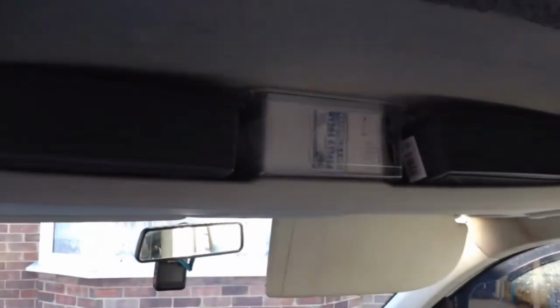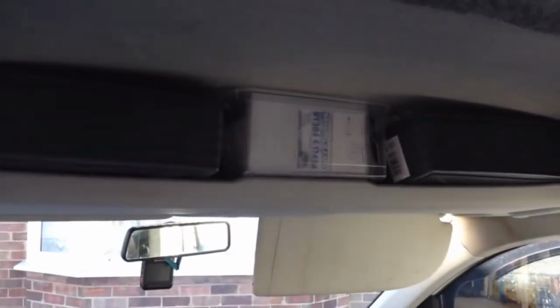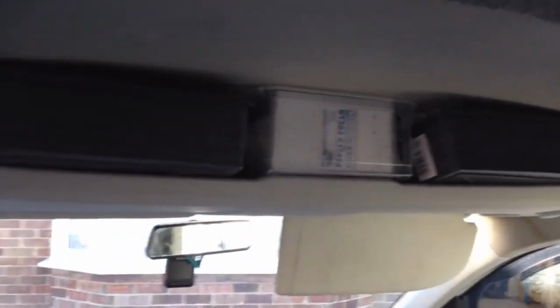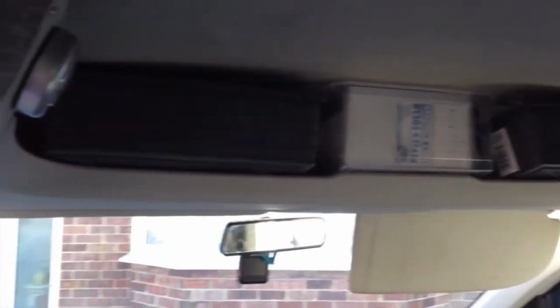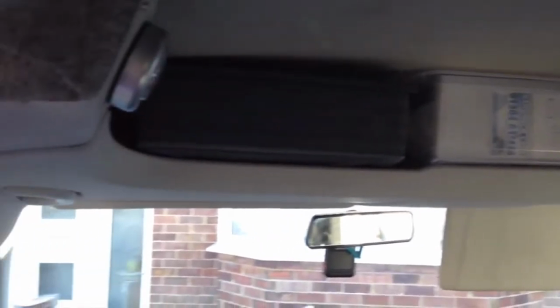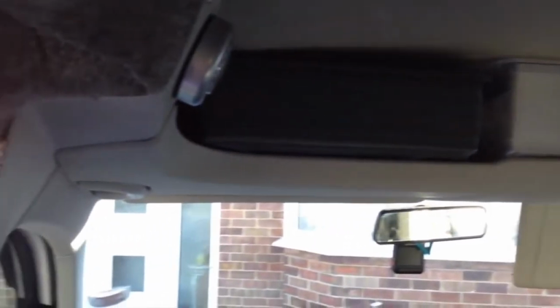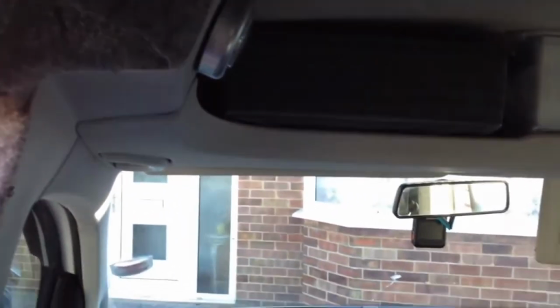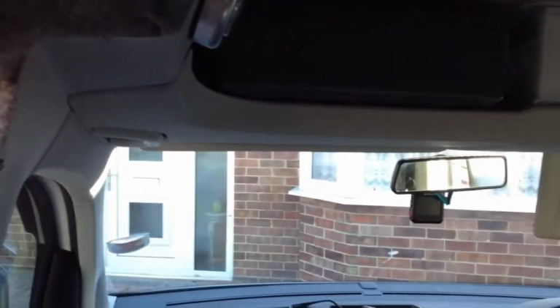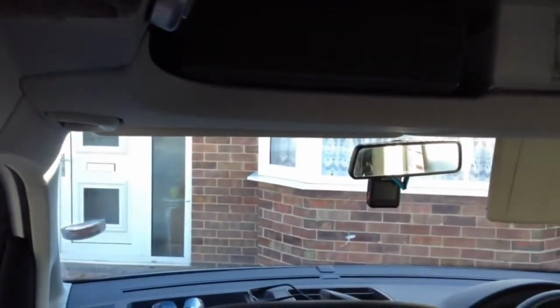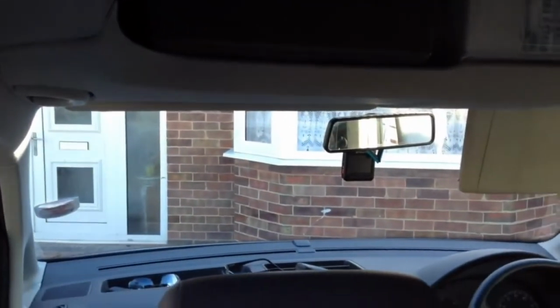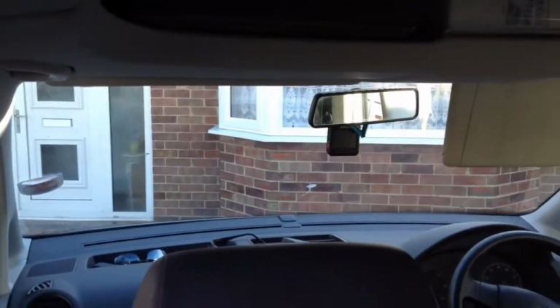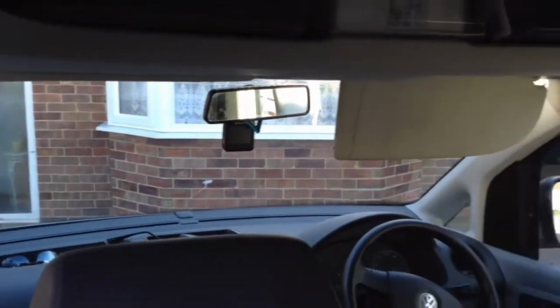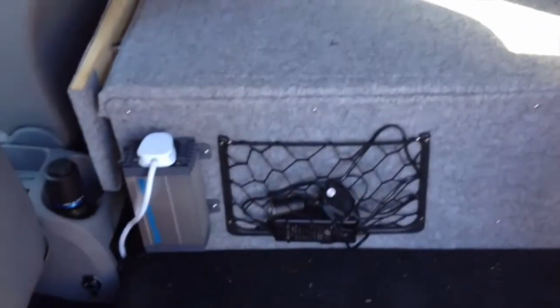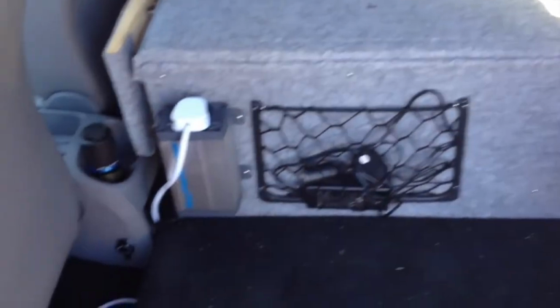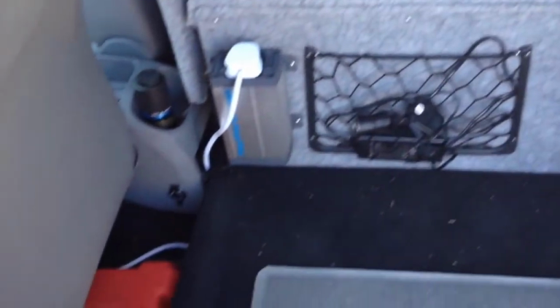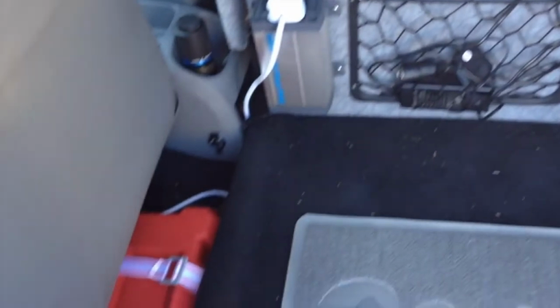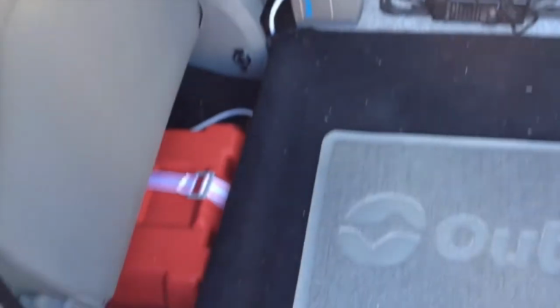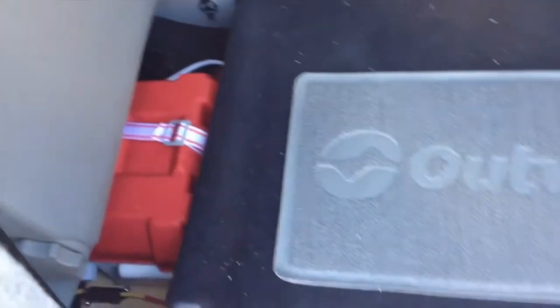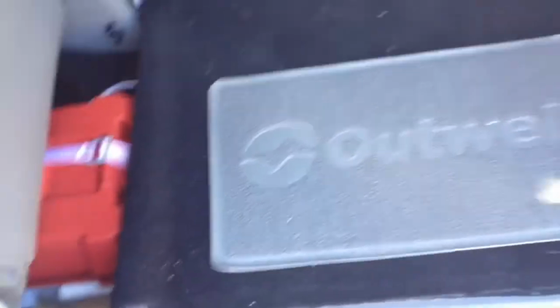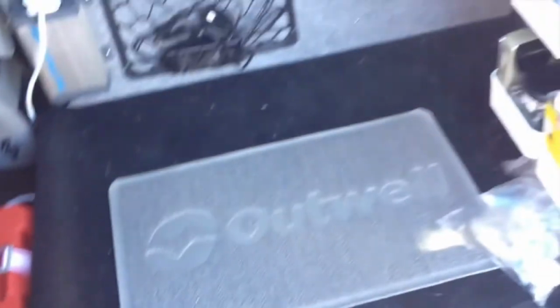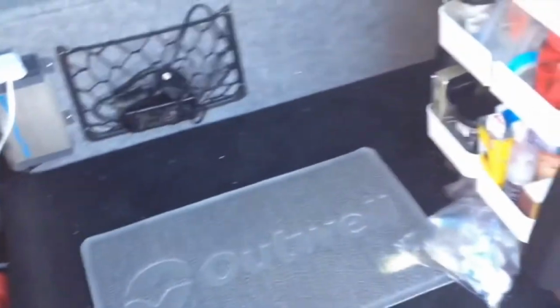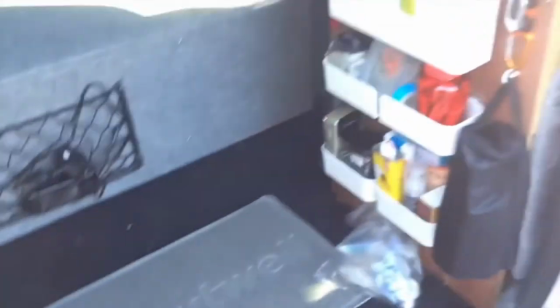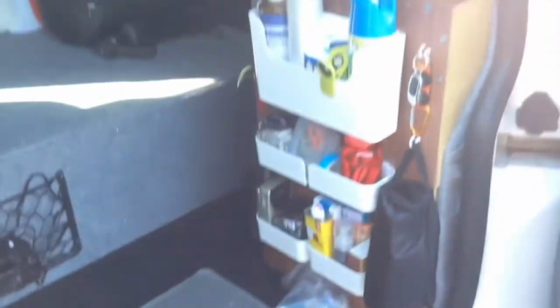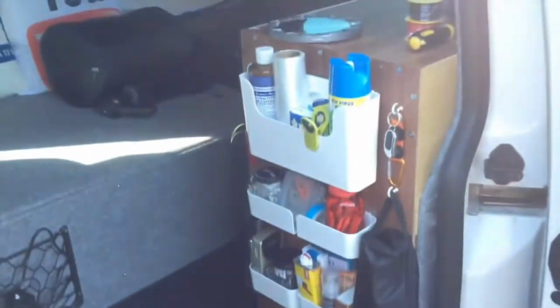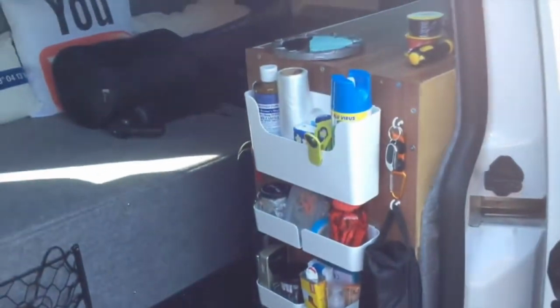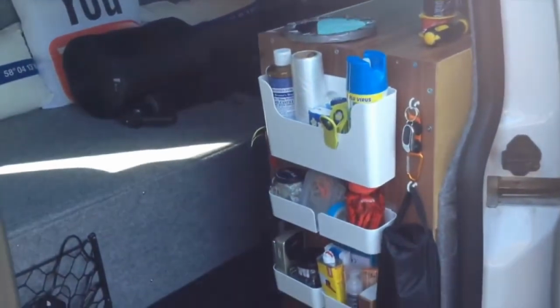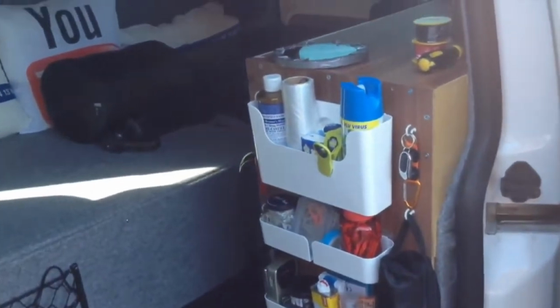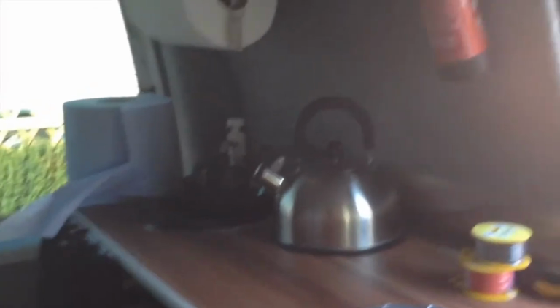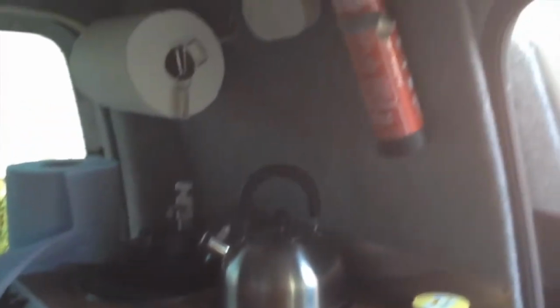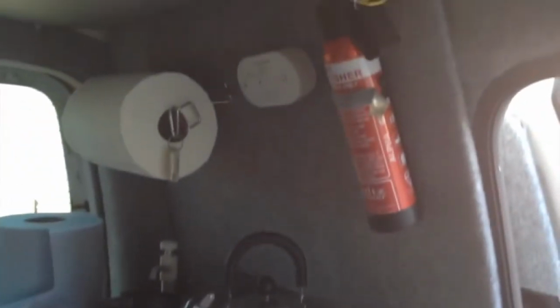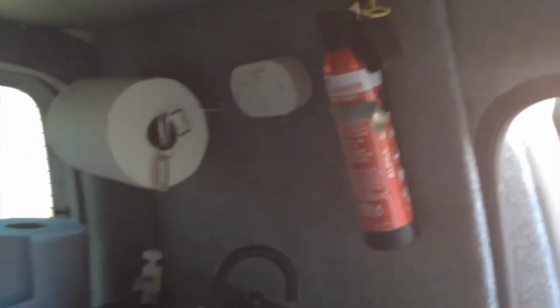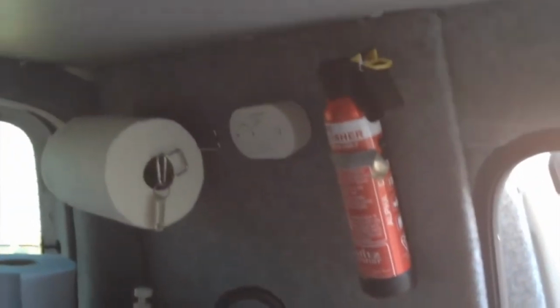Camper vans and motorhomes are crazy expensive right now and there is a huge shortage of large vans on the second hand market forcing prices to rocket. However if you're wanting something simple to get away in during the spring and summer, why not convert a small van into a micro camper.